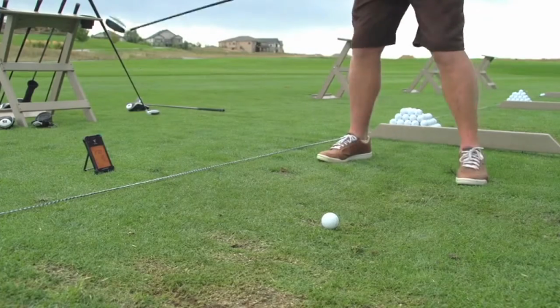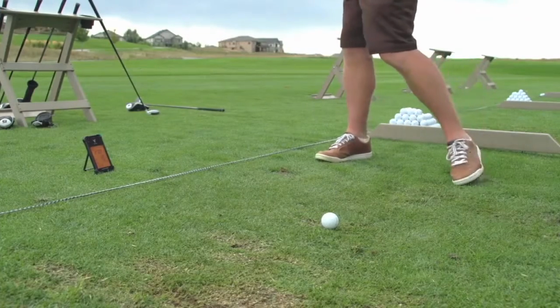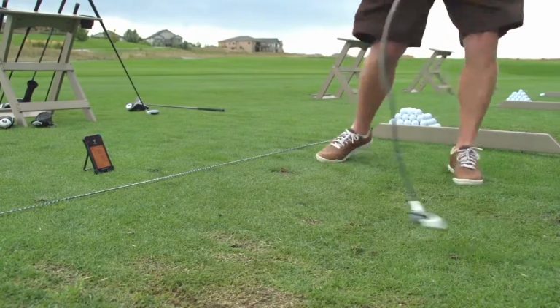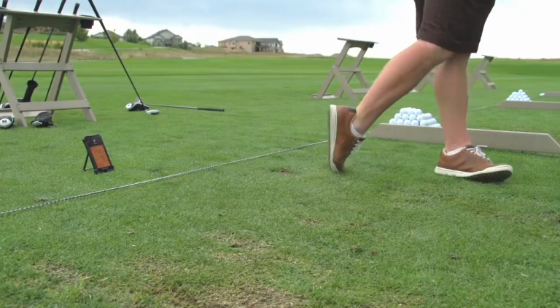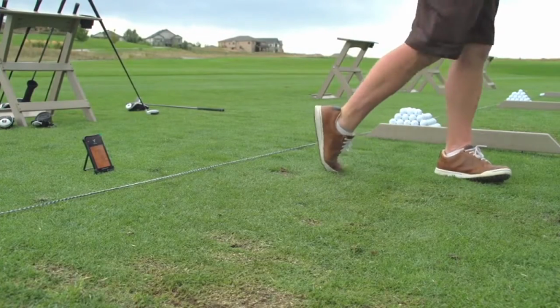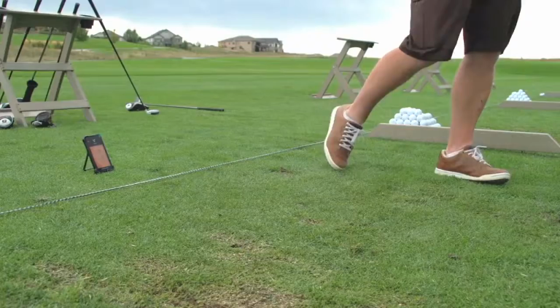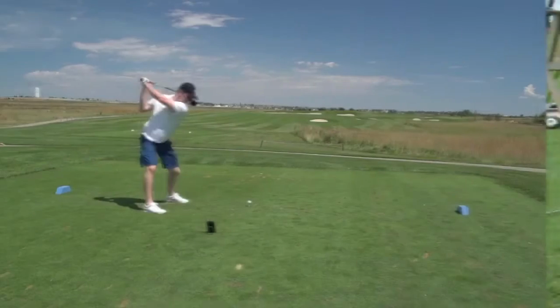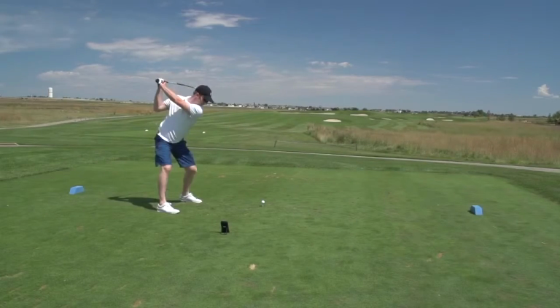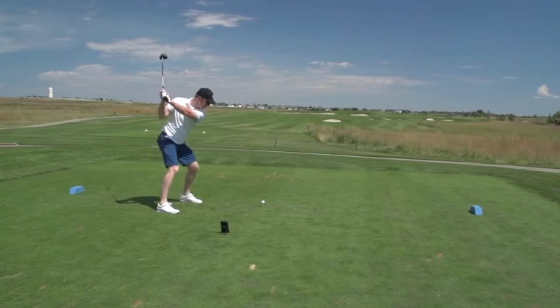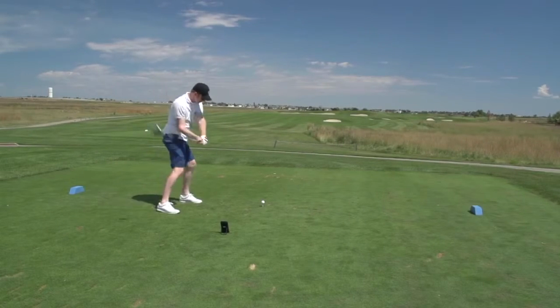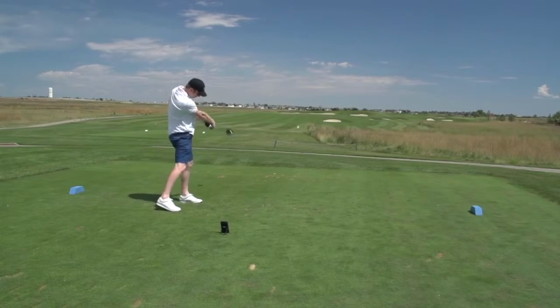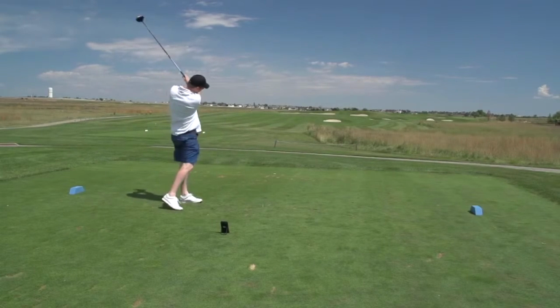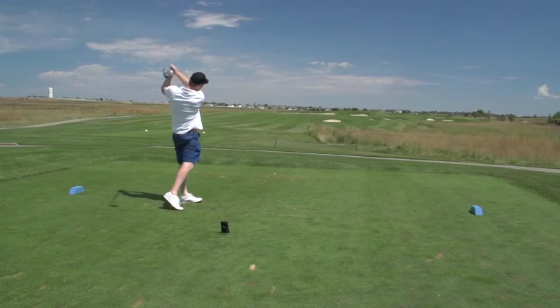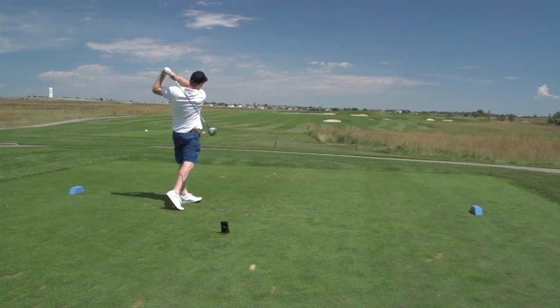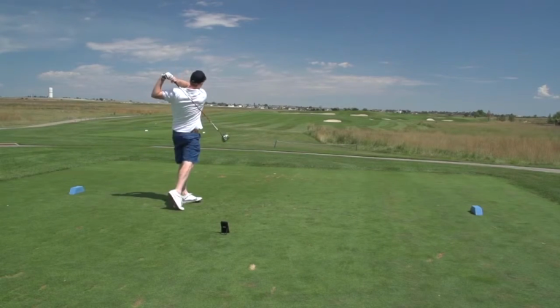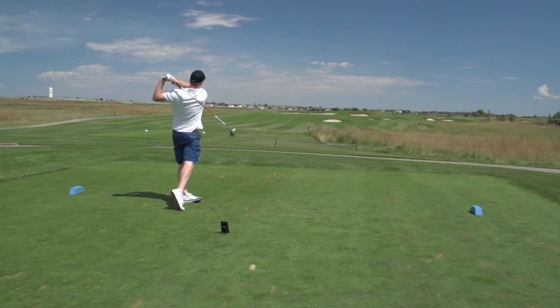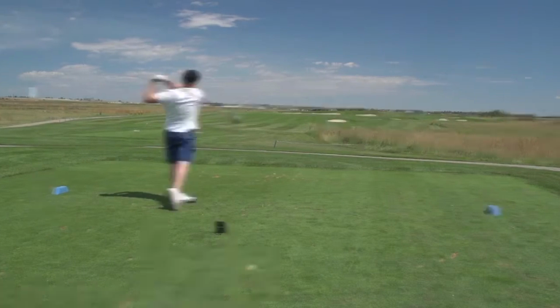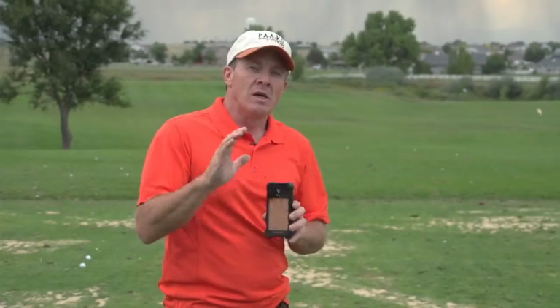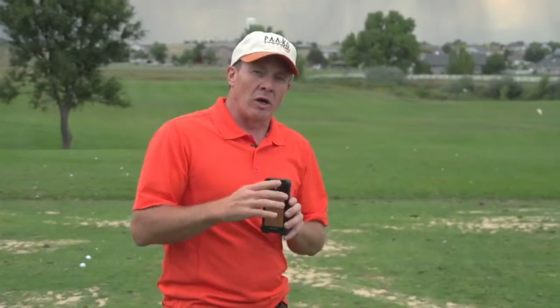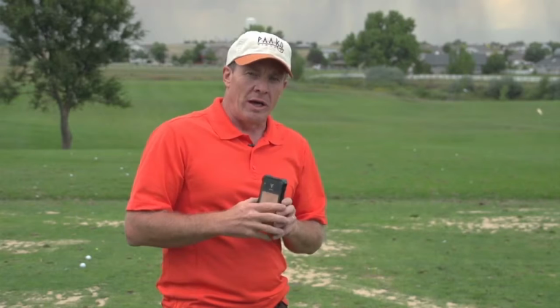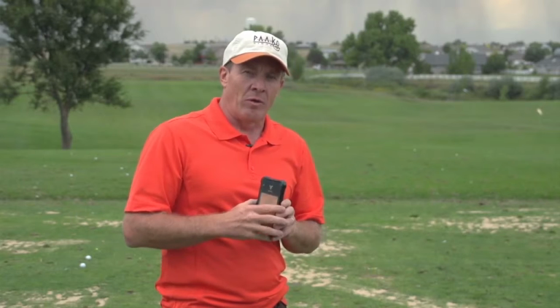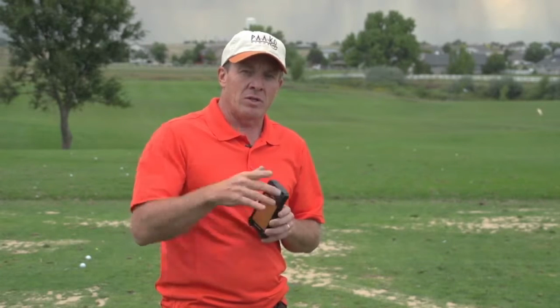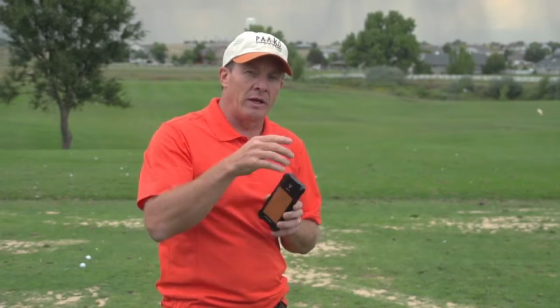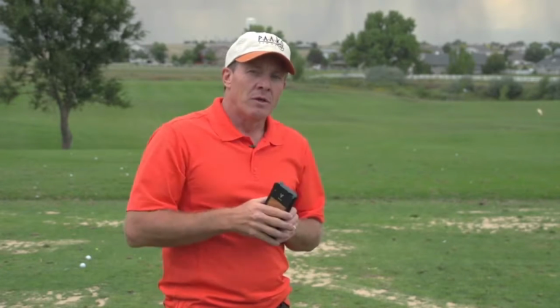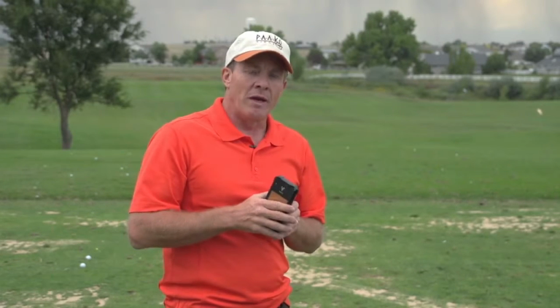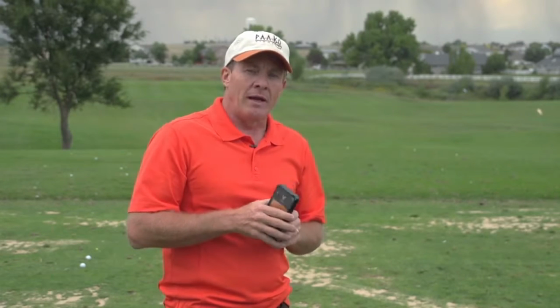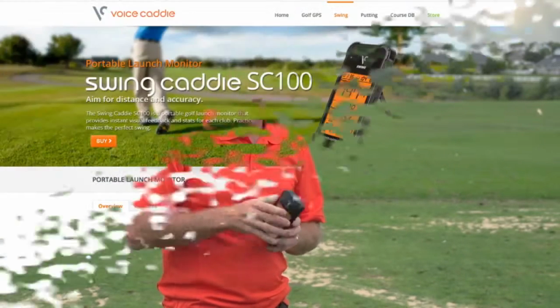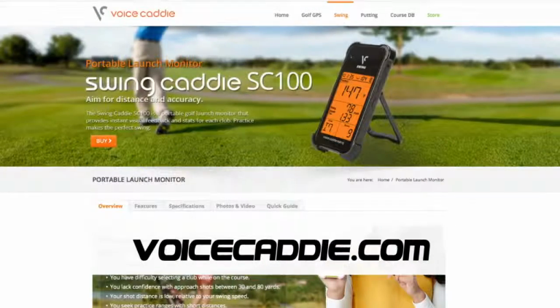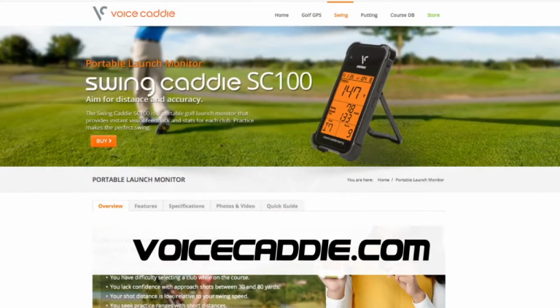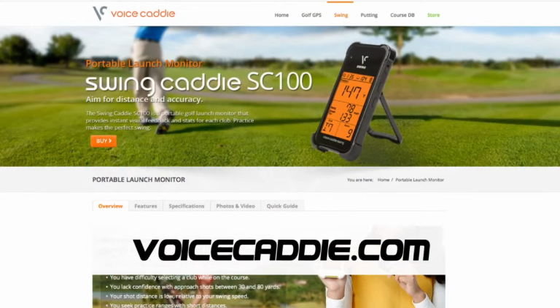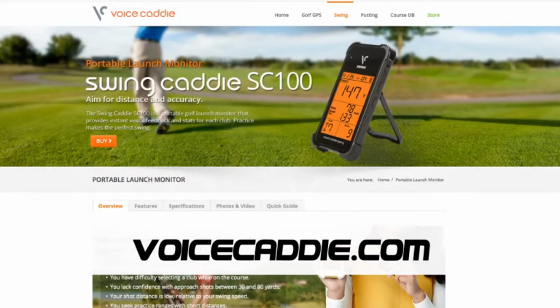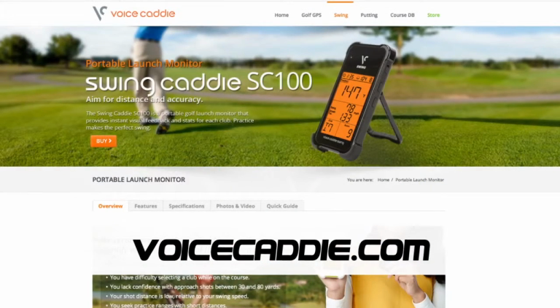Cool product. It's called Swing Caddy. We think it's something you might want to carry in your bag. It's actually really affordable for those of you looking for something to work on your game on the range. So look it up — Swing Caddy. Visit VoiceCaddy.com.